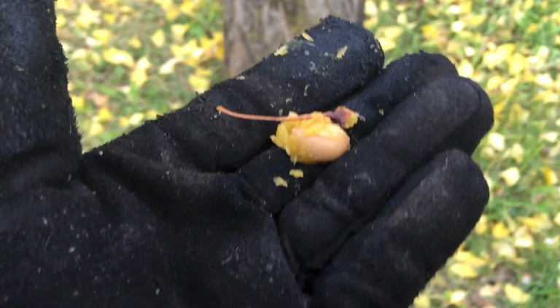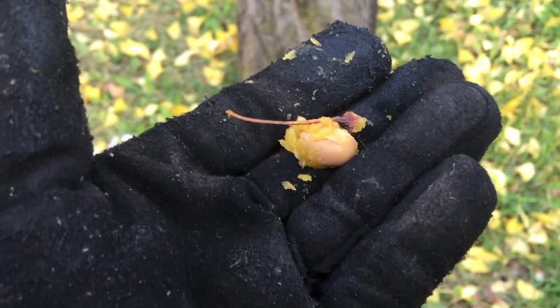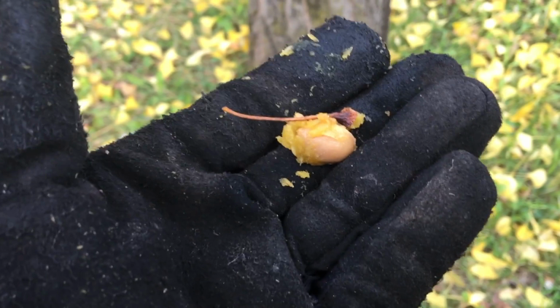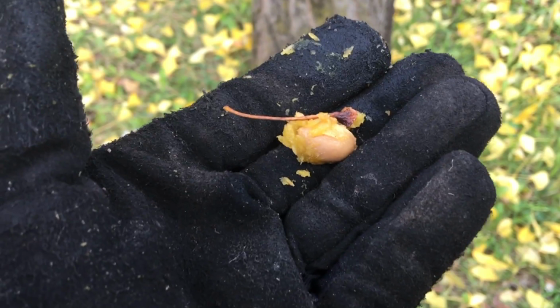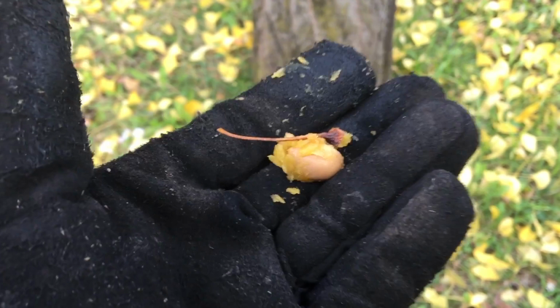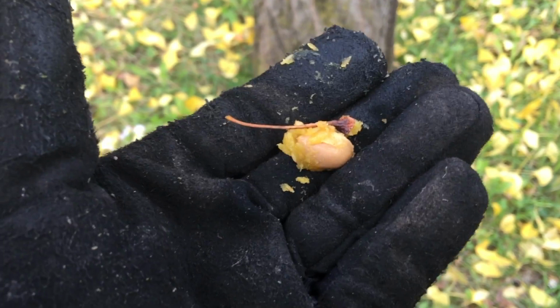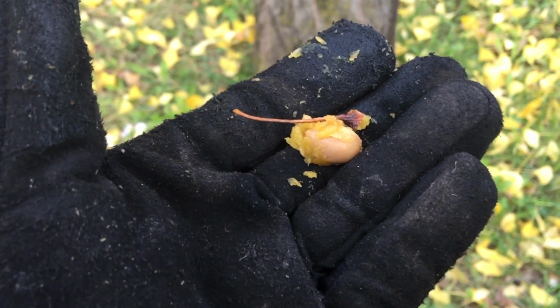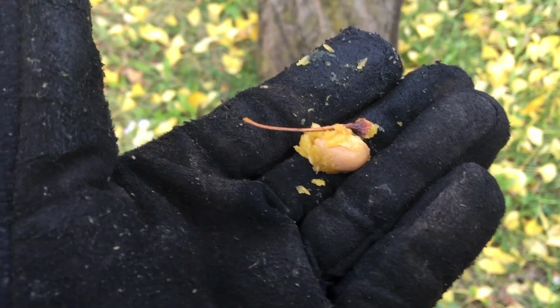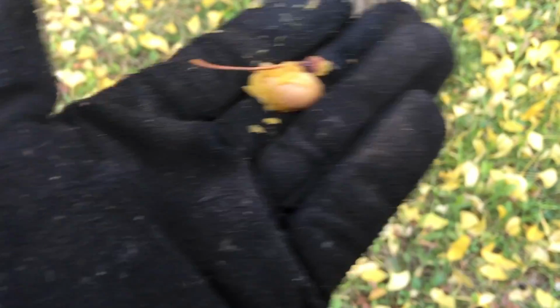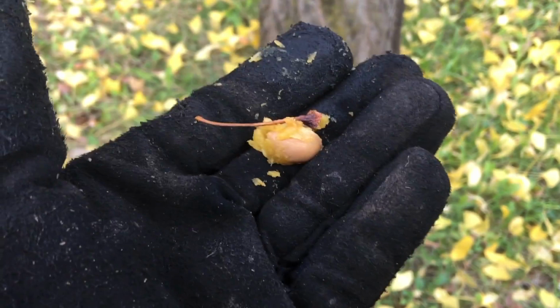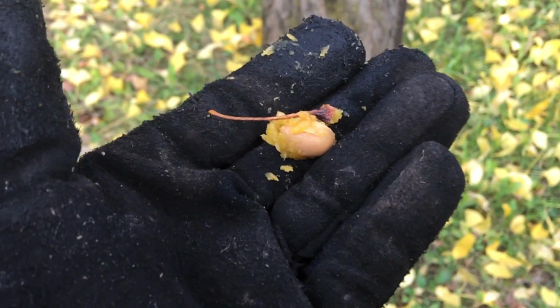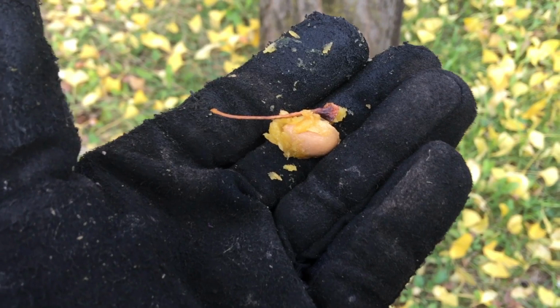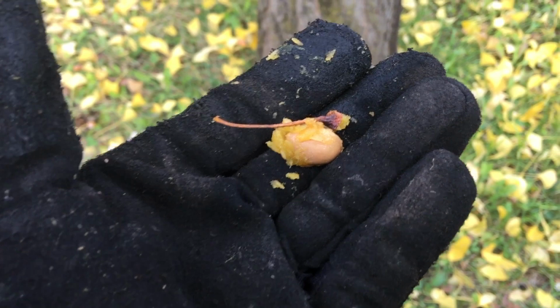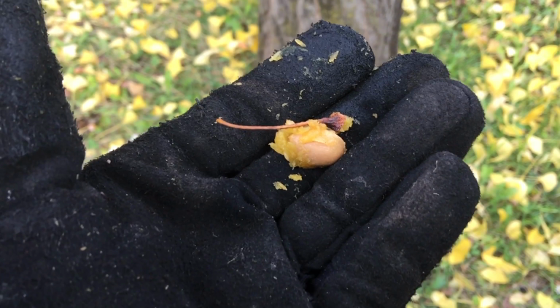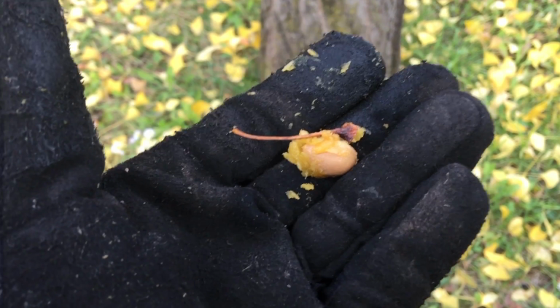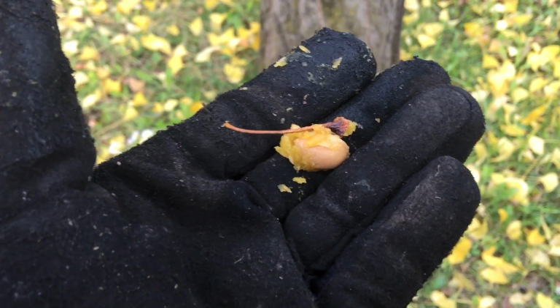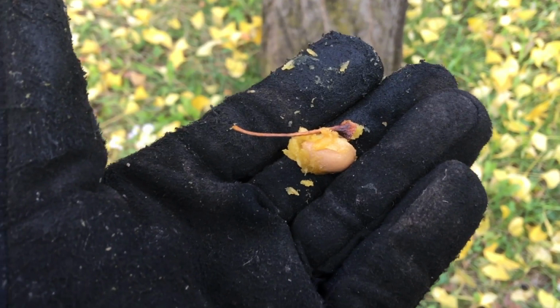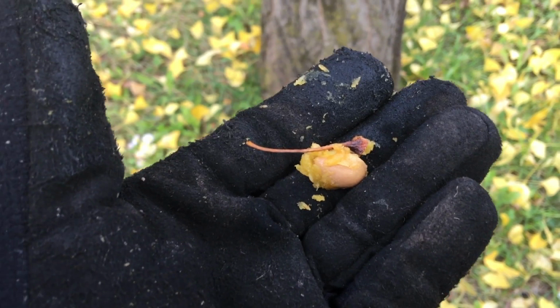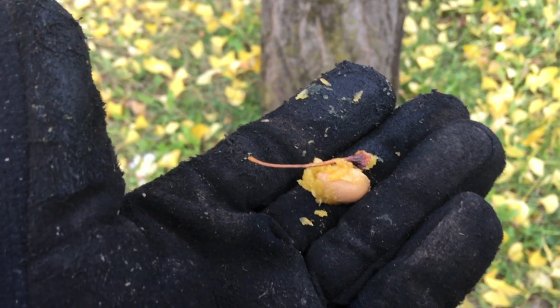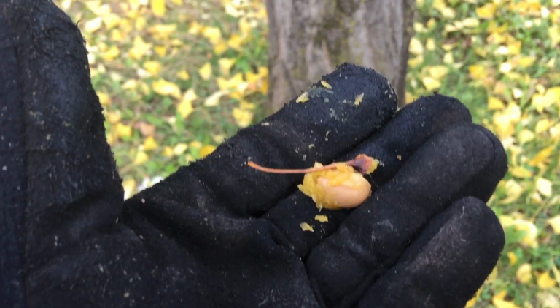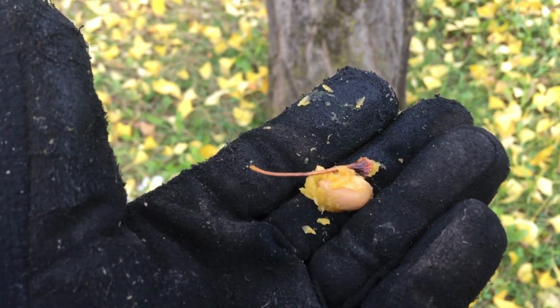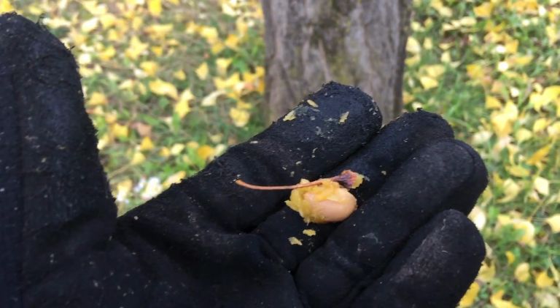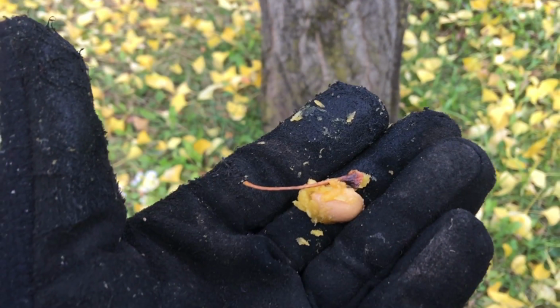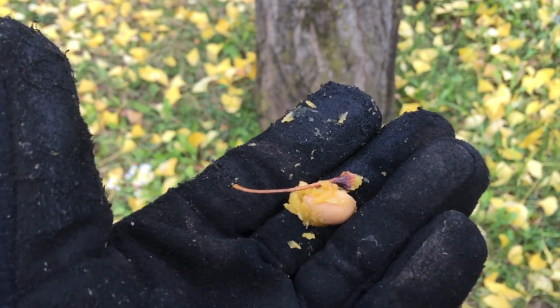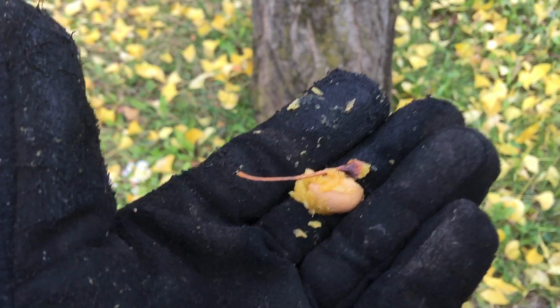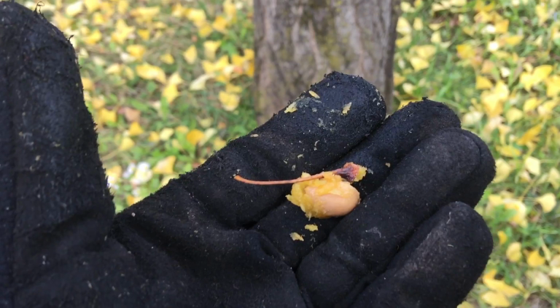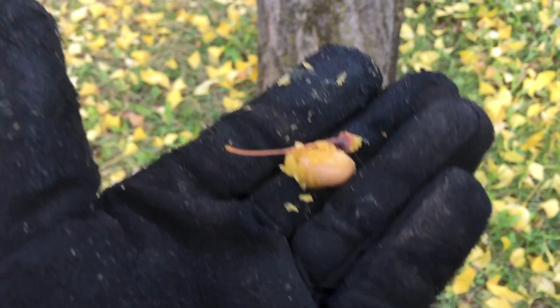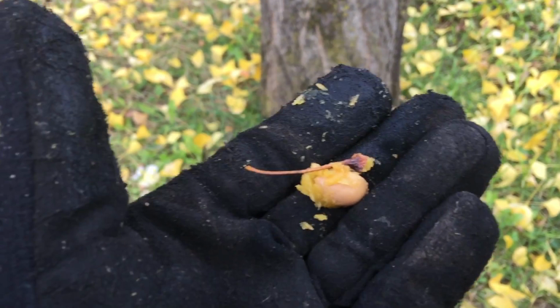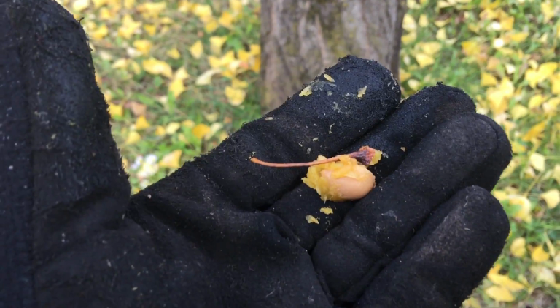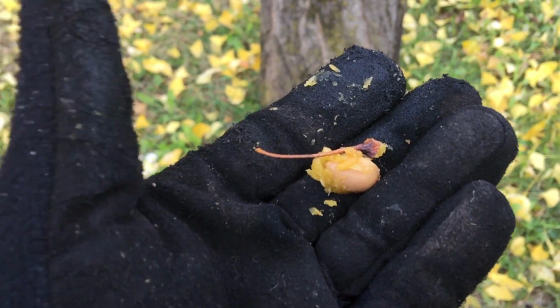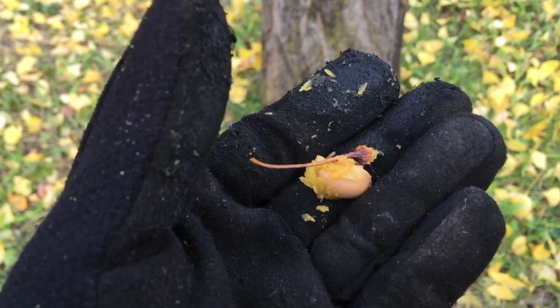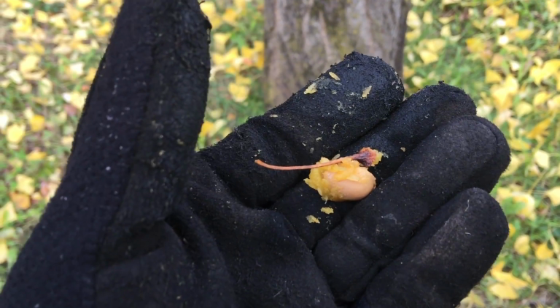Once you do that and it dries, feel free to either eat it raw or roast it. Most of the time I've had it slightly roasted. That's how the local Koreans seem to like serving it up.